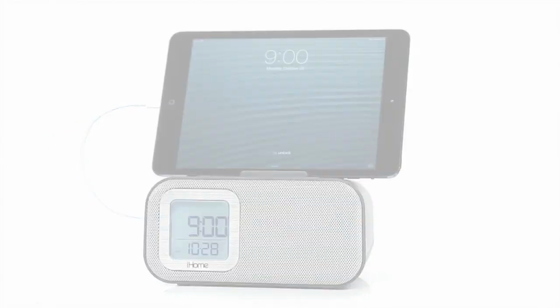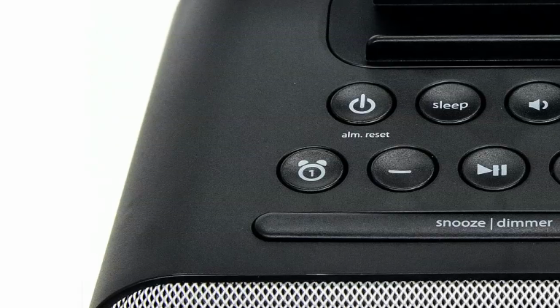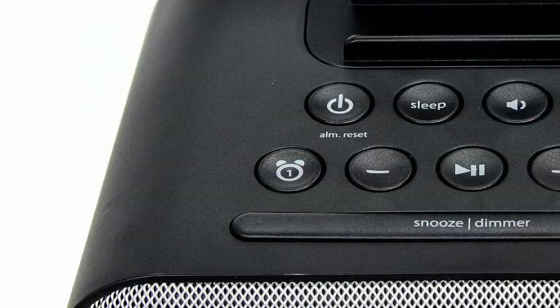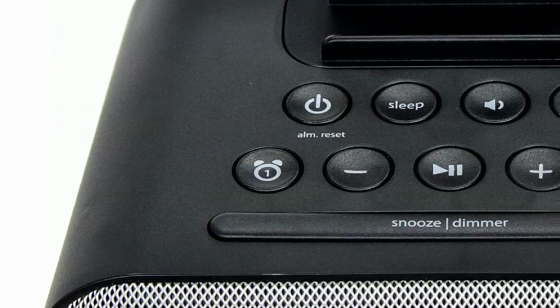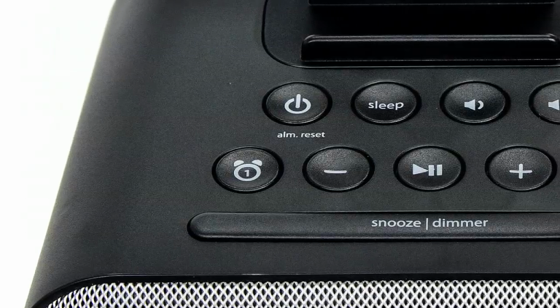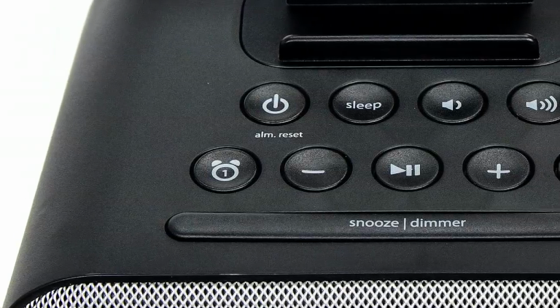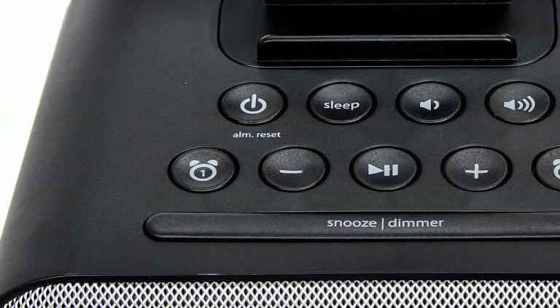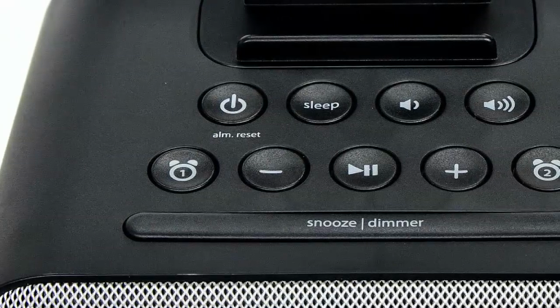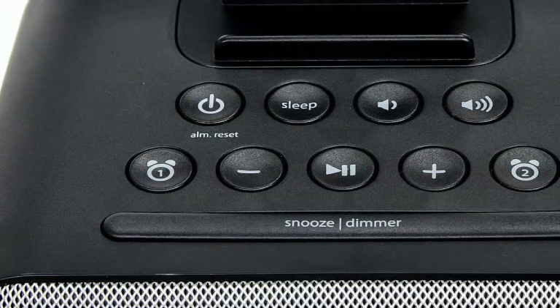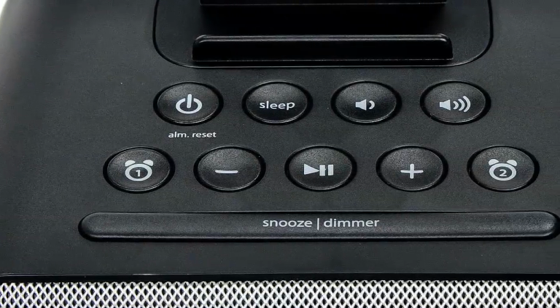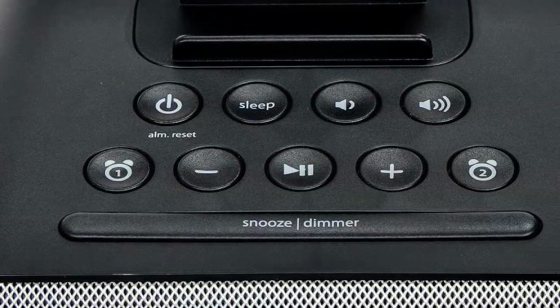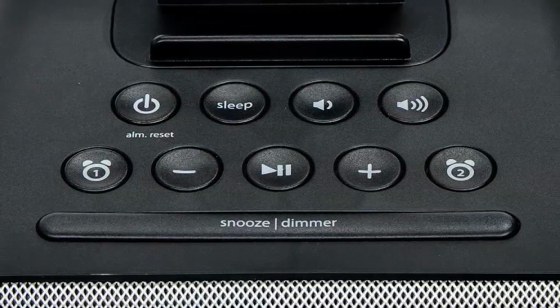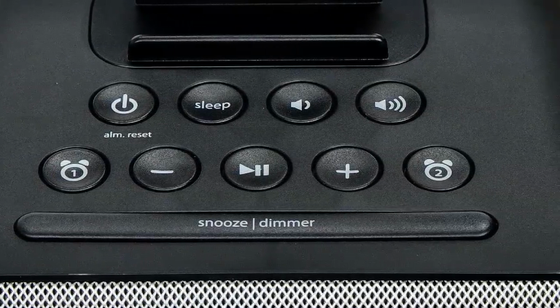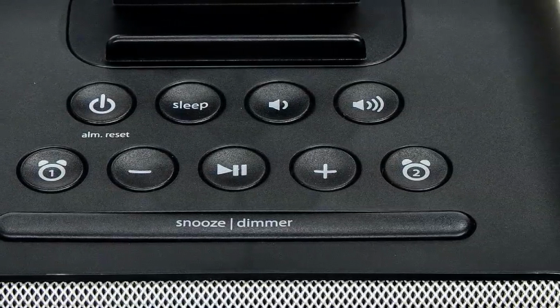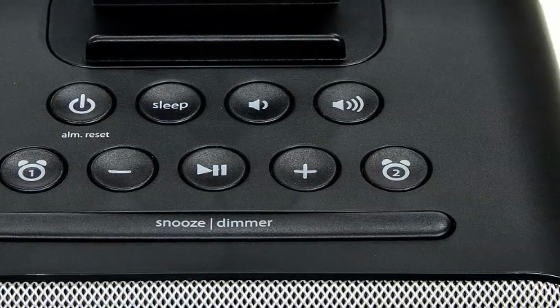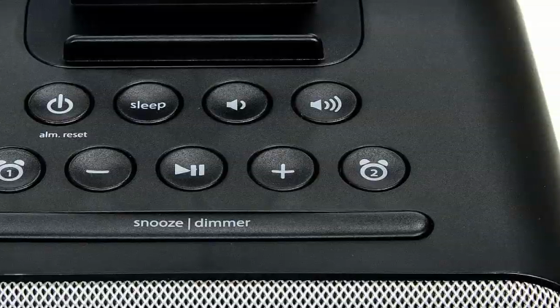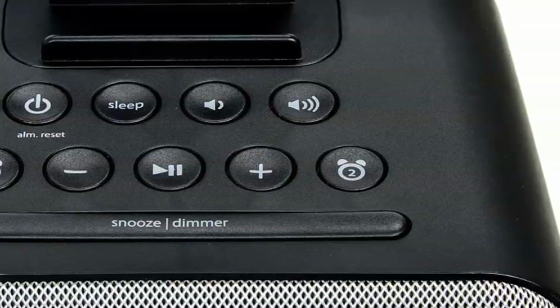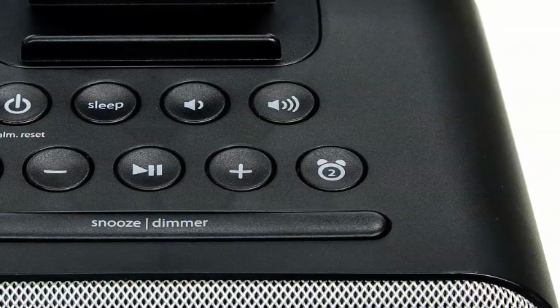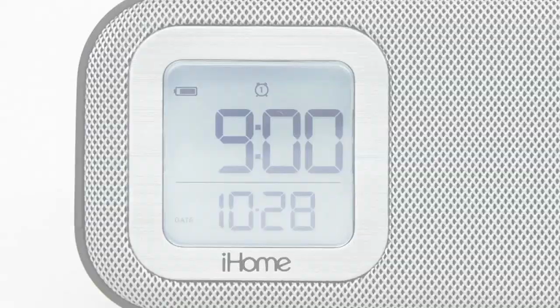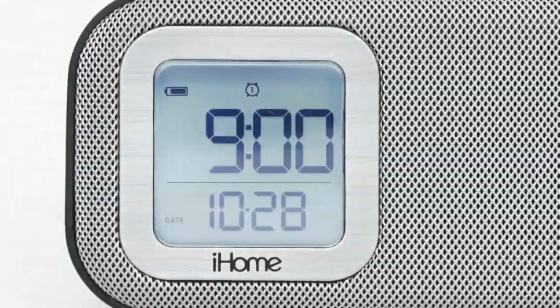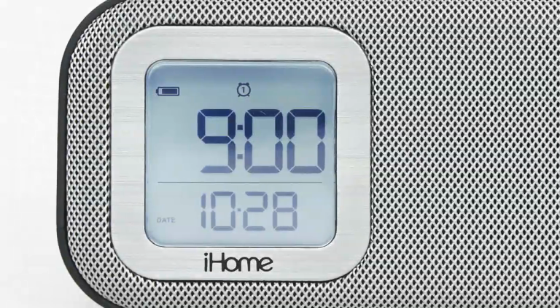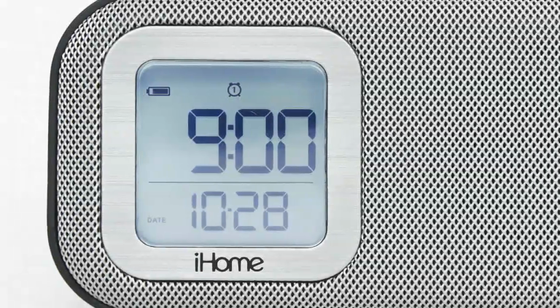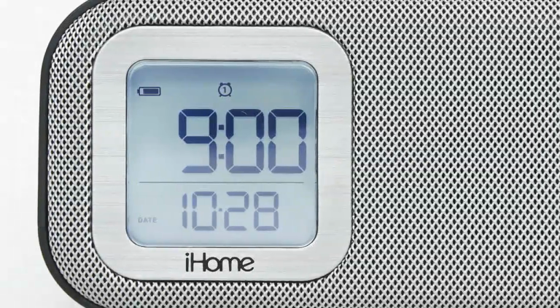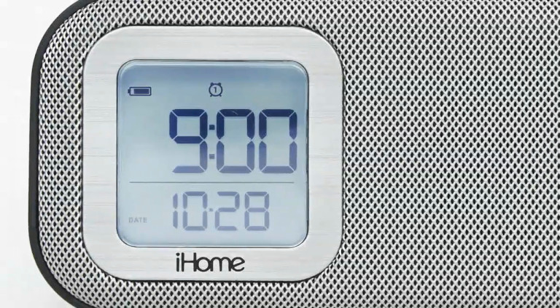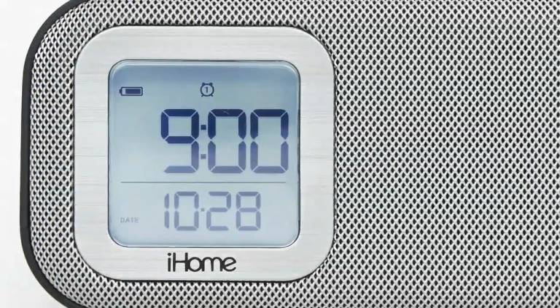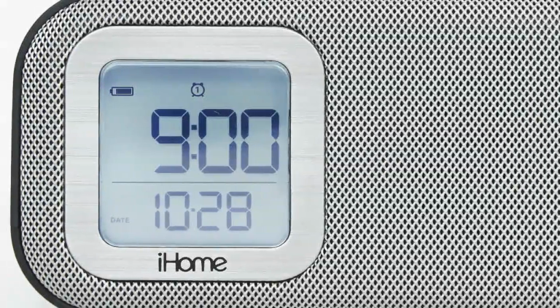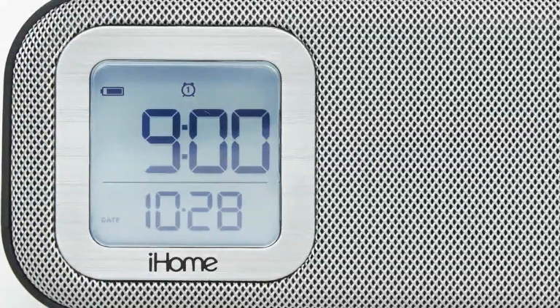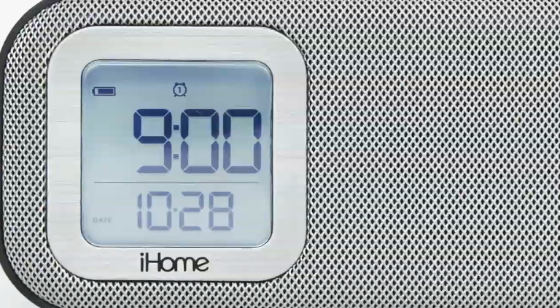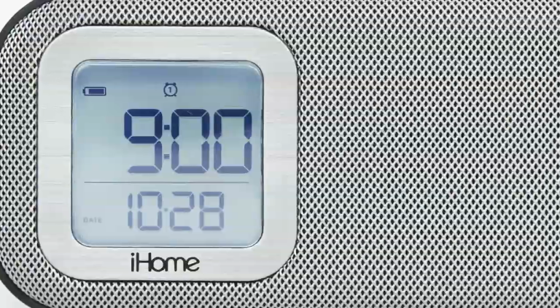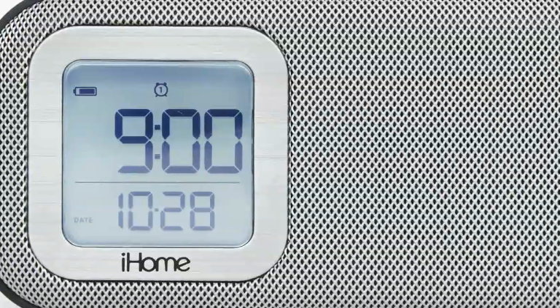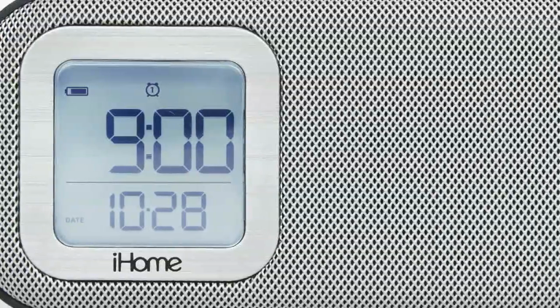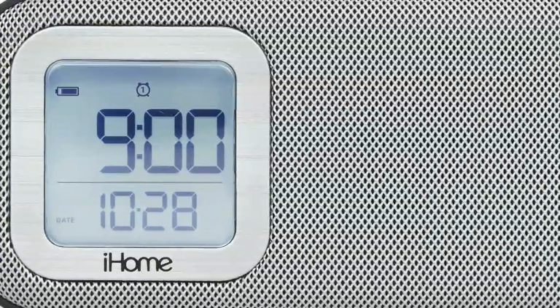The iBT22 also features dual alarms, gradual wake and sleep controls, dimmer settings, and an auxiliary line-in jack. Plus, a sure alarm system guarantees the iBT22 will keep you on time in the event of a power failure.